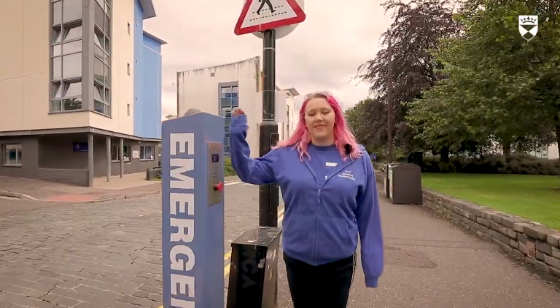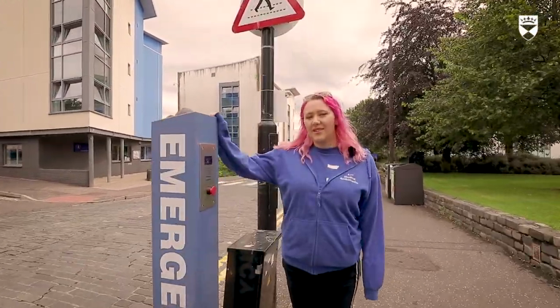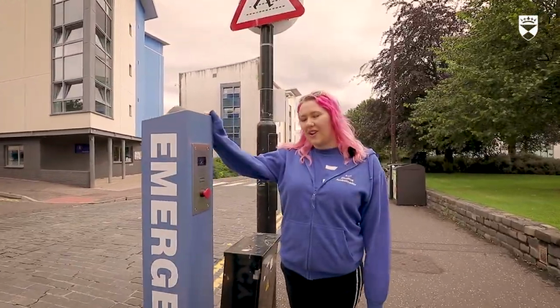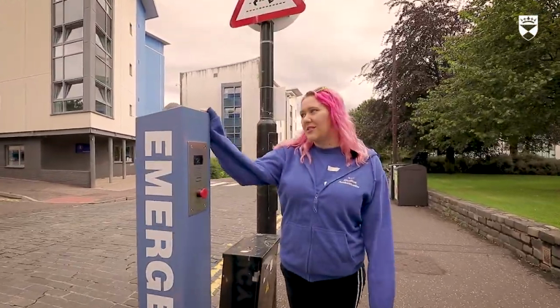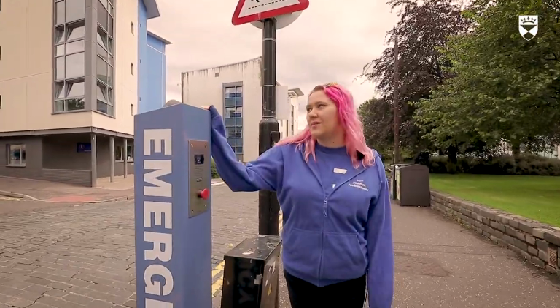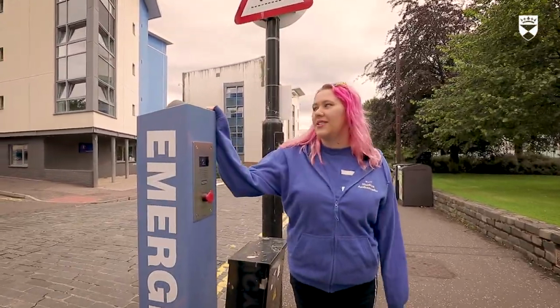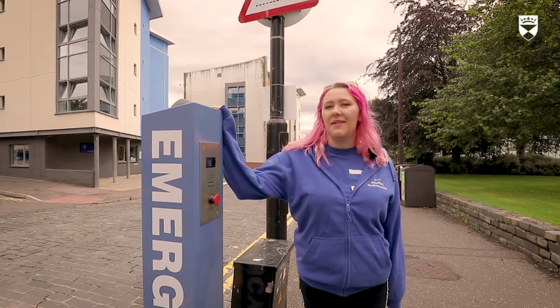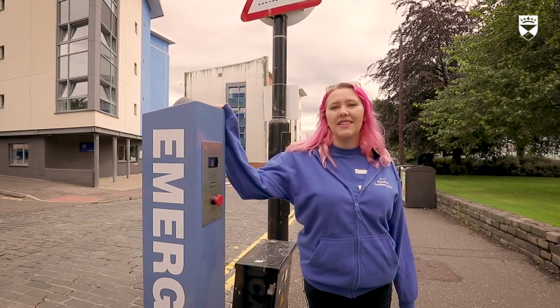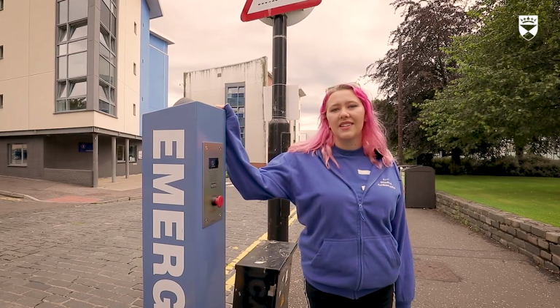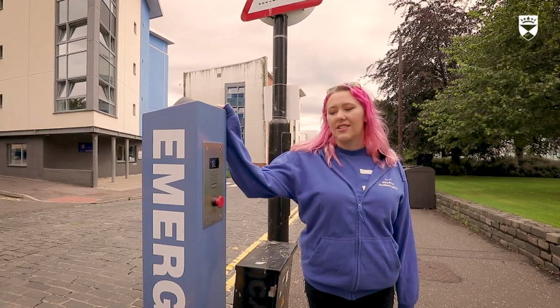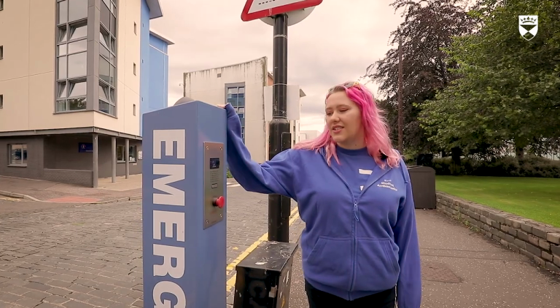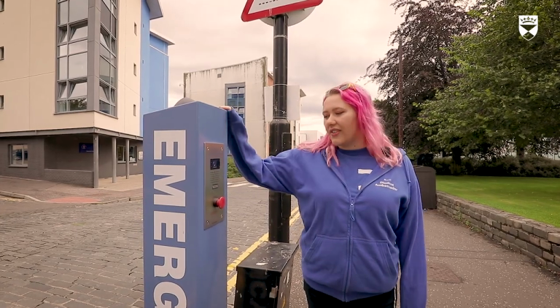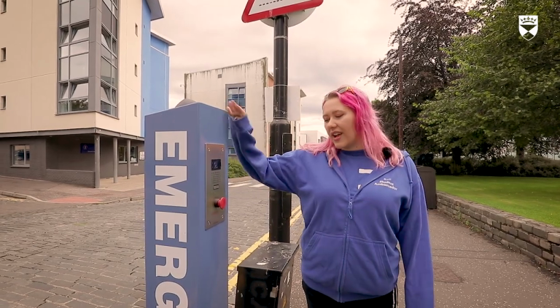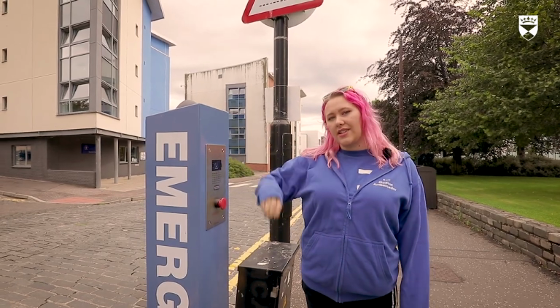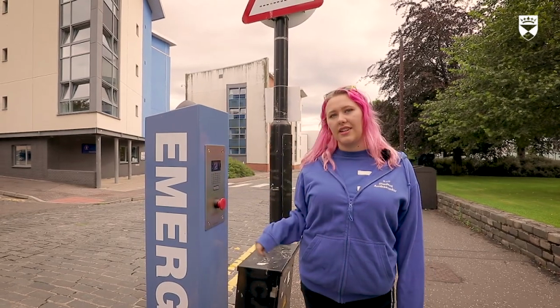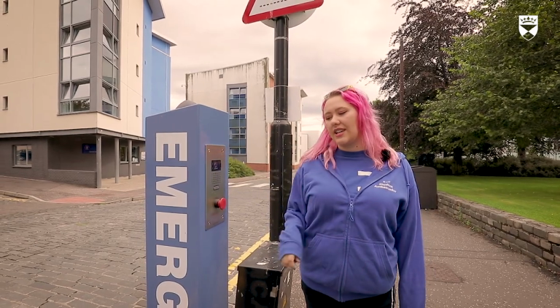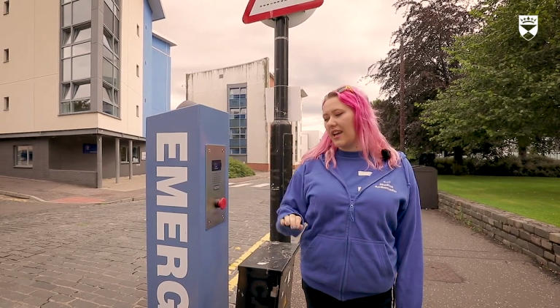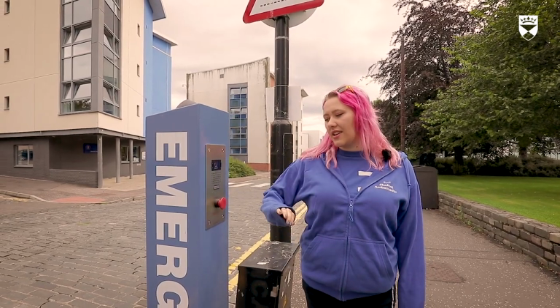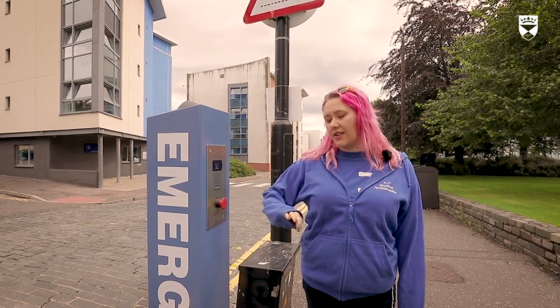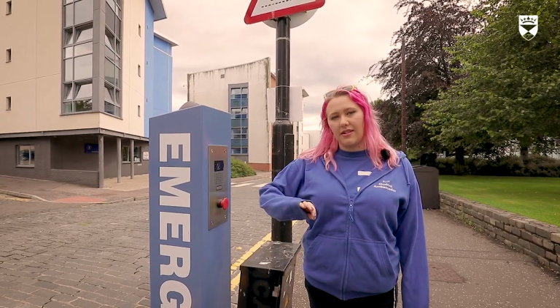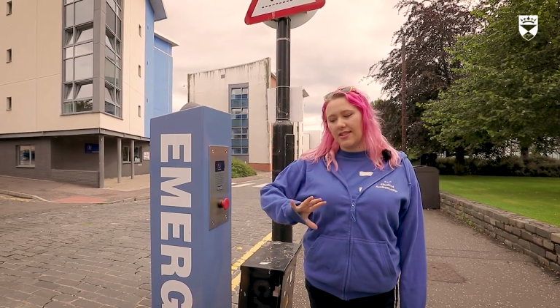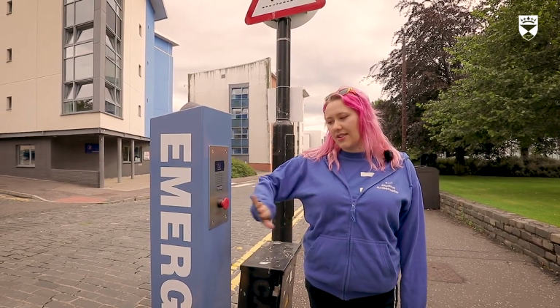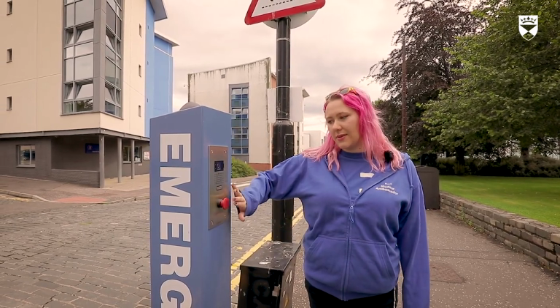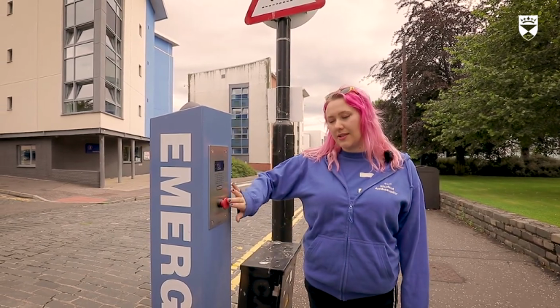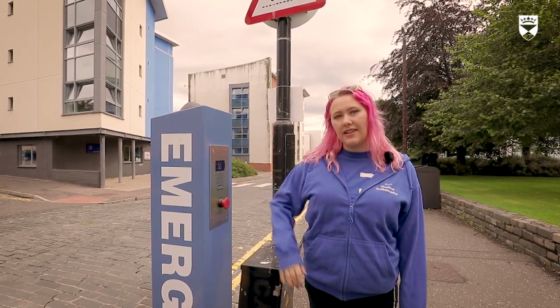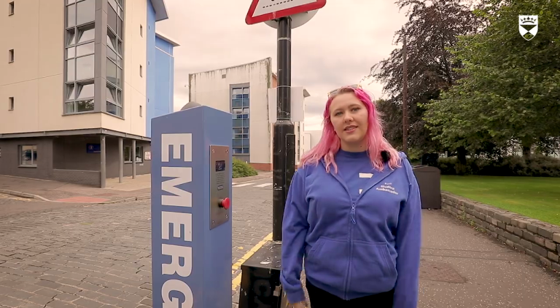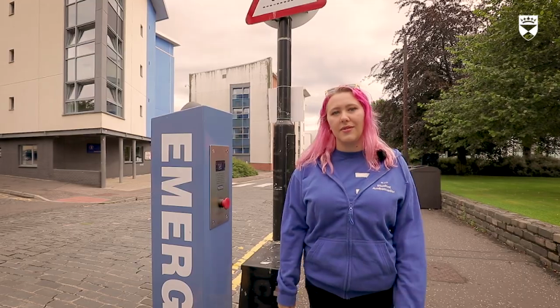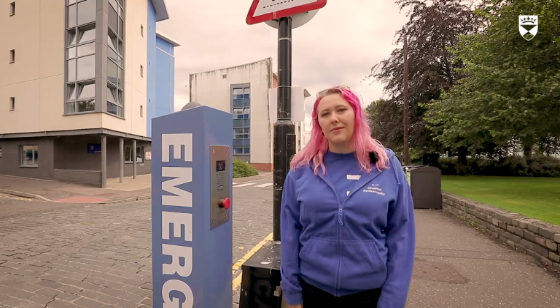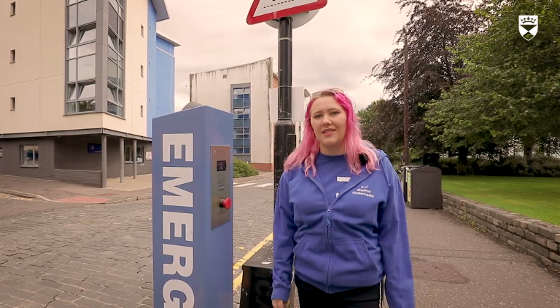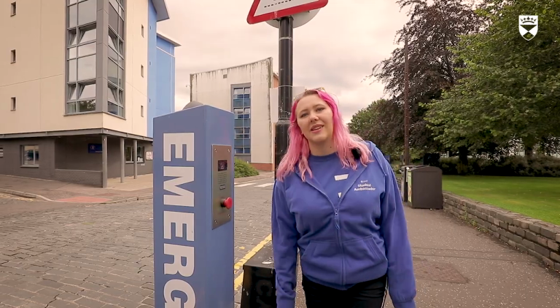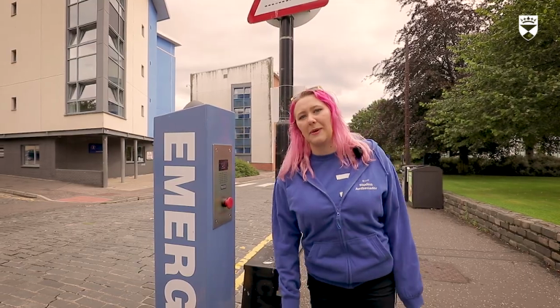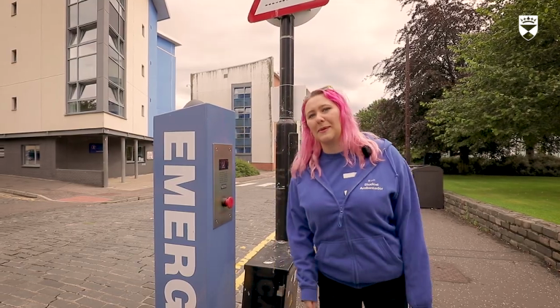This is one of our emergency points on campus. There's 24-hour campus security, and if you're in an emergency you just push this button and someone will come to see you as quickly as possible.